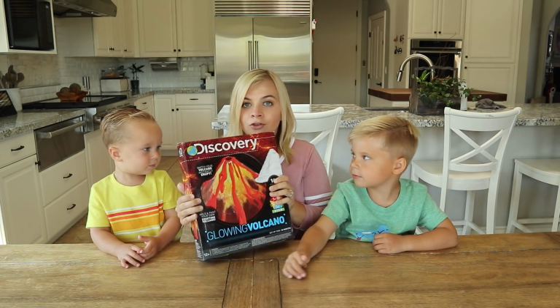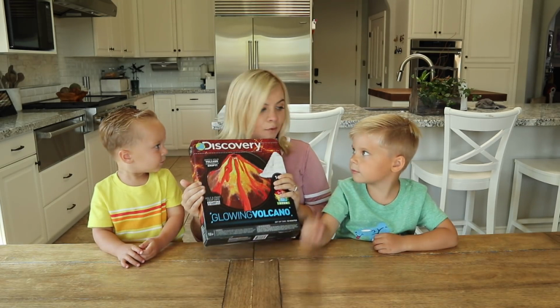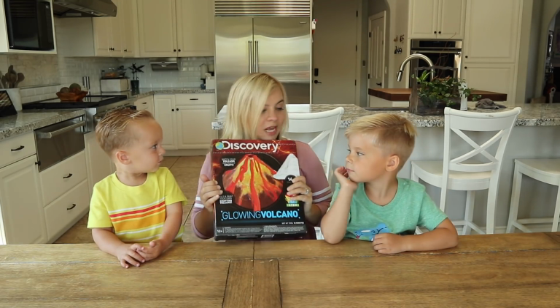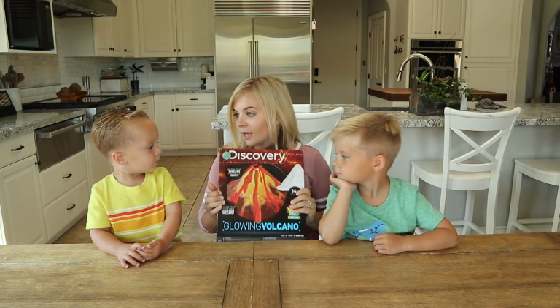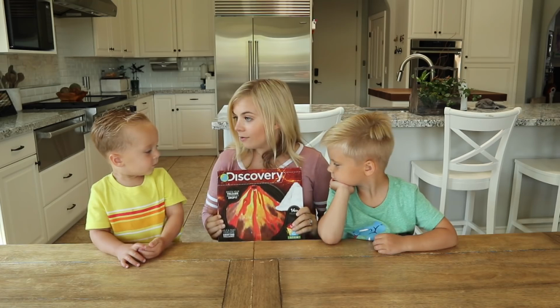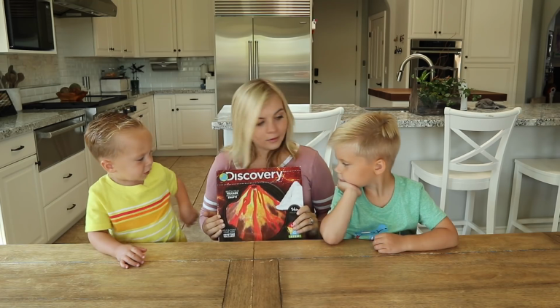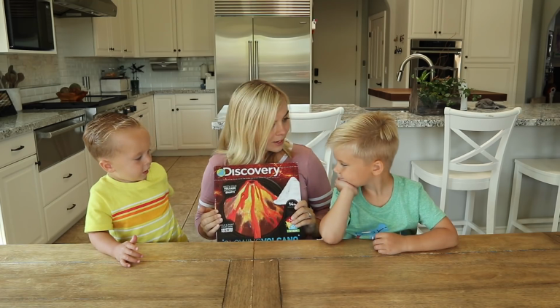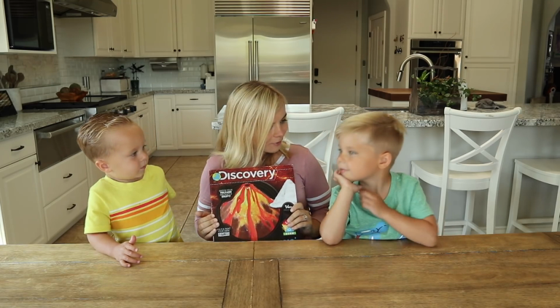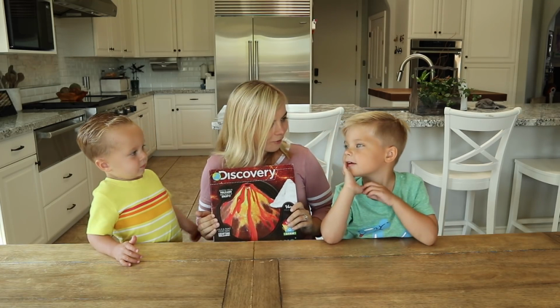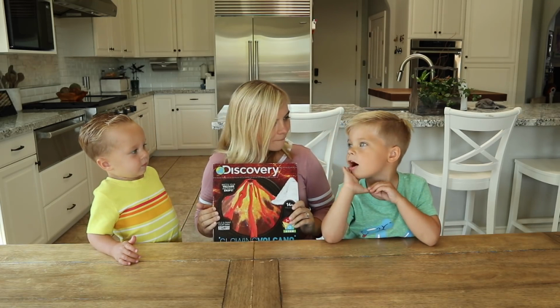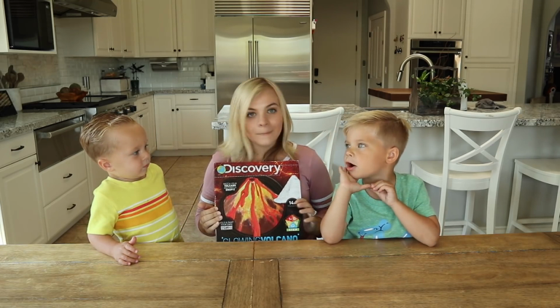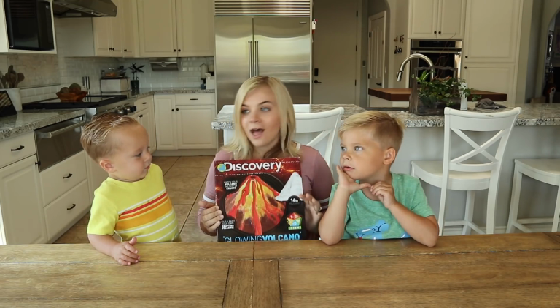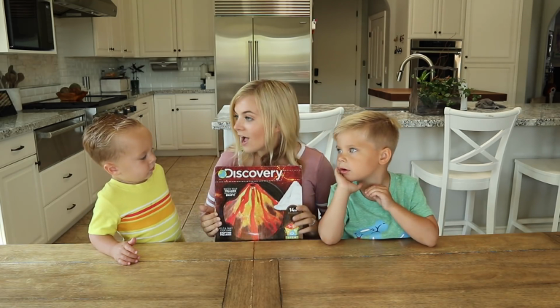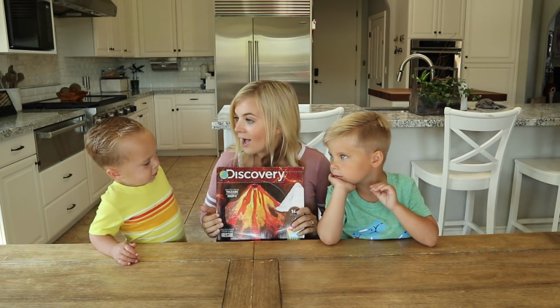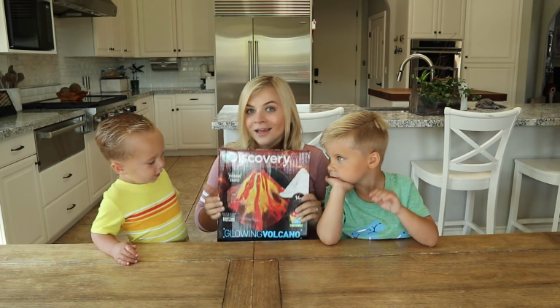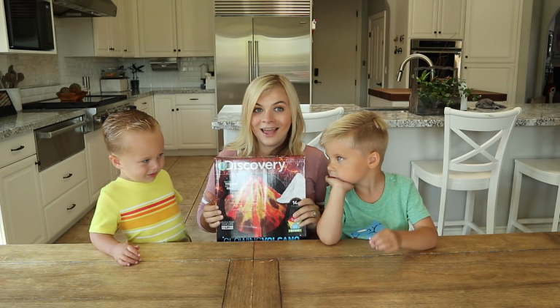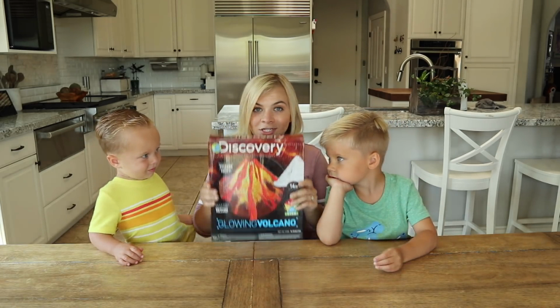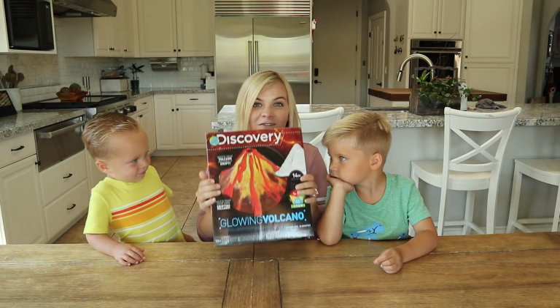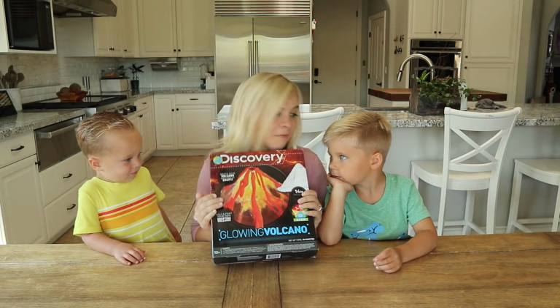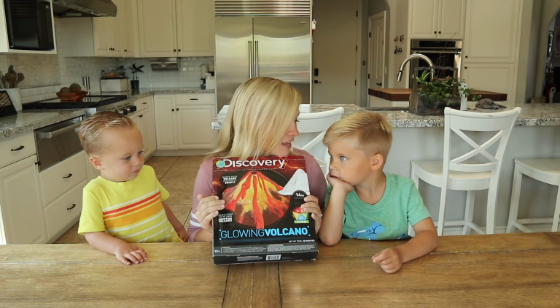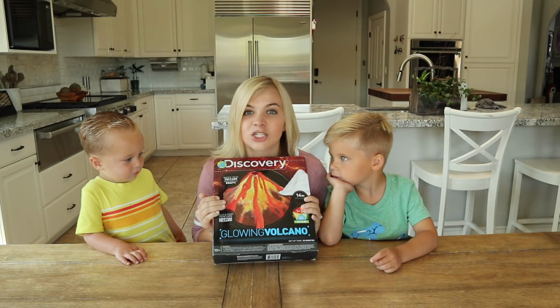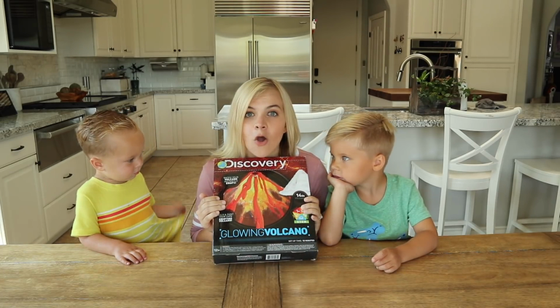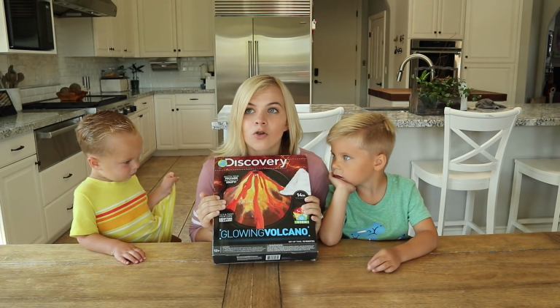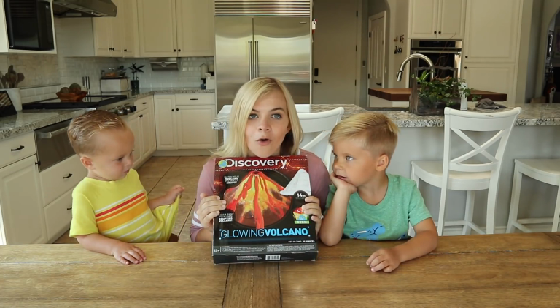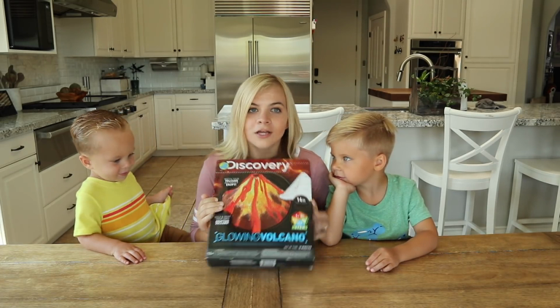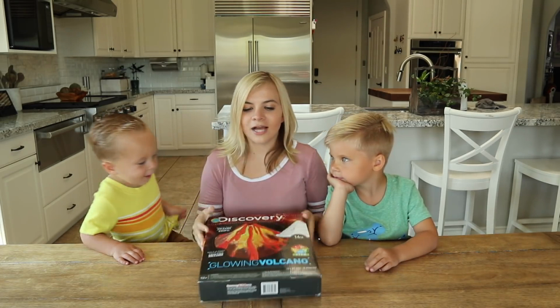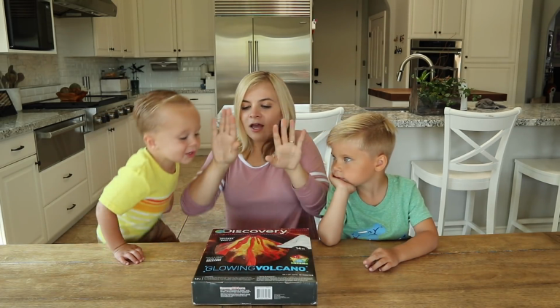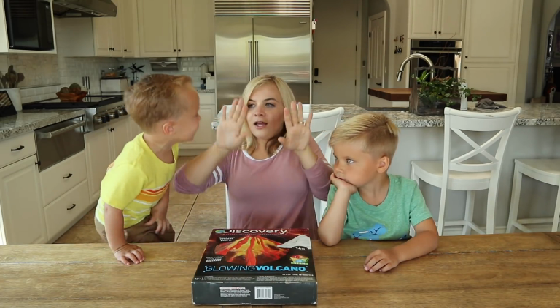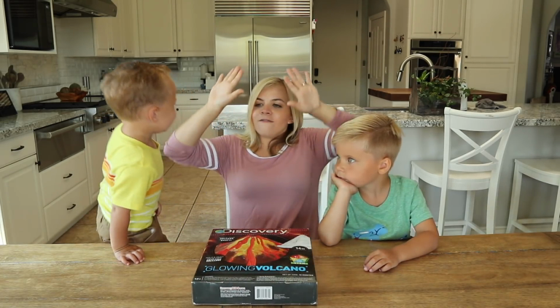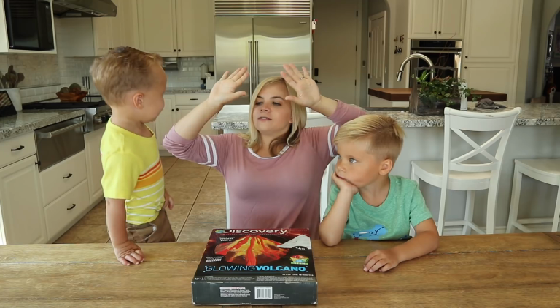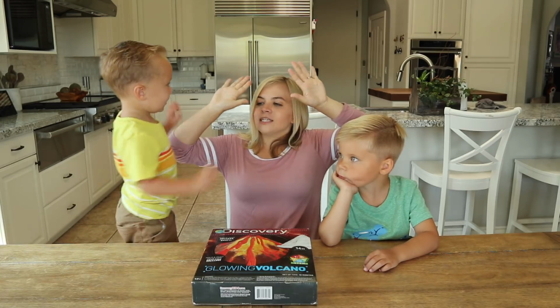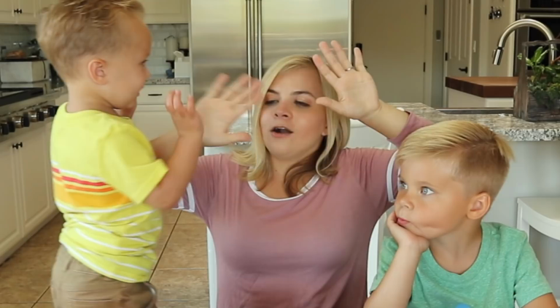Do you guys know what comes out of a volcano? Lava! Lava! This lava is going to come out of this. This is so cool! Yummy! High fives and let's get started.